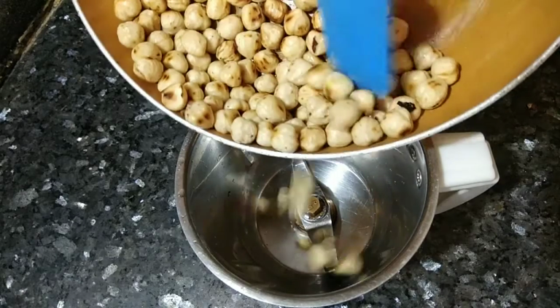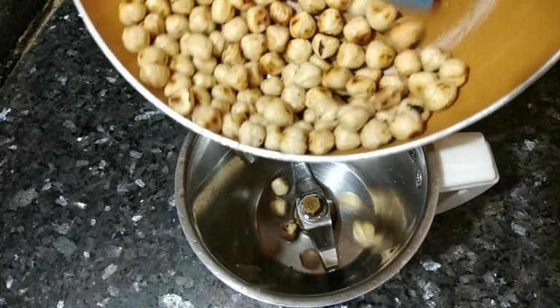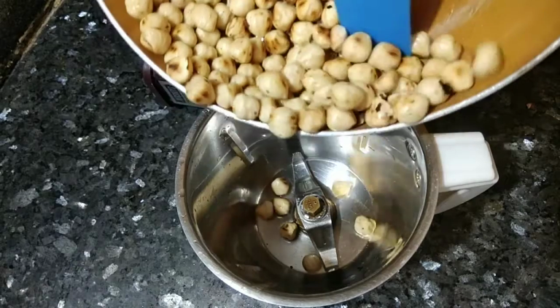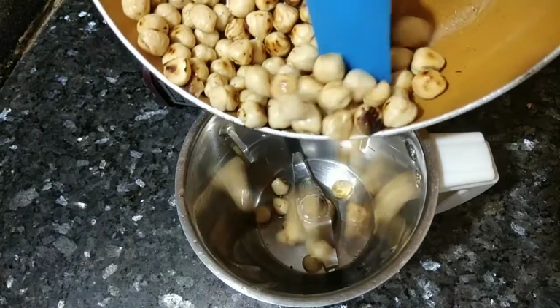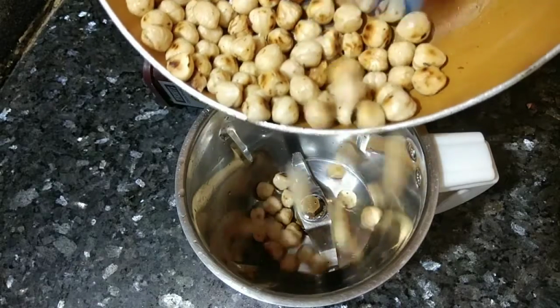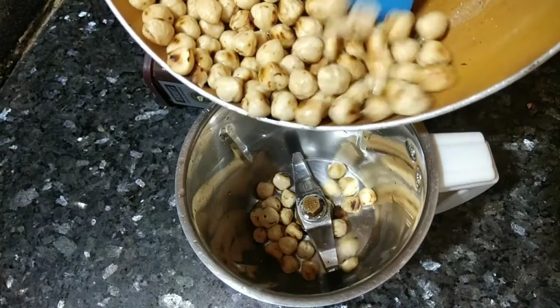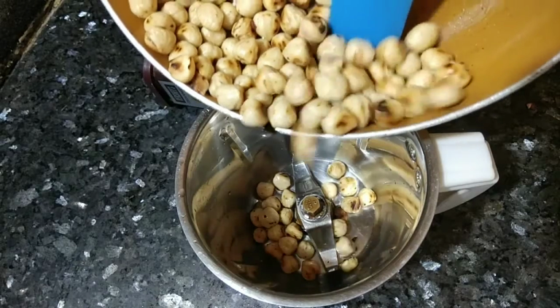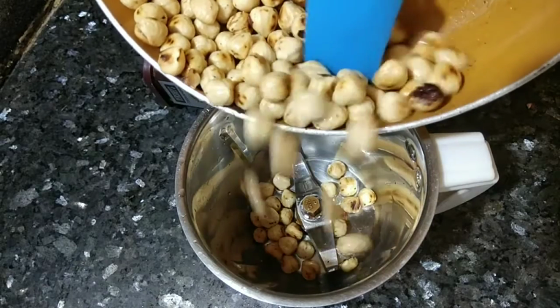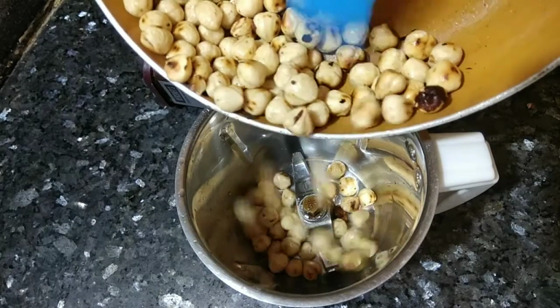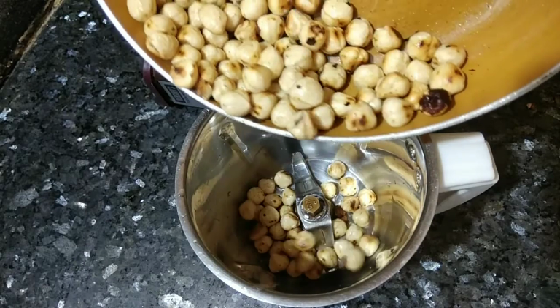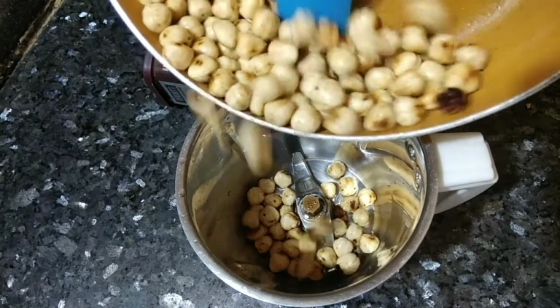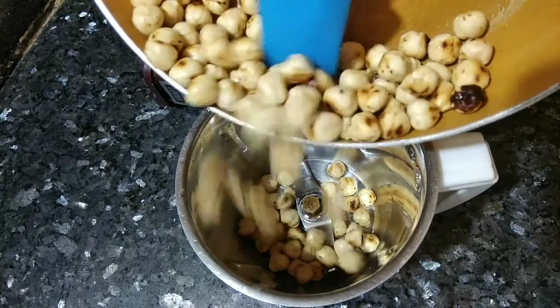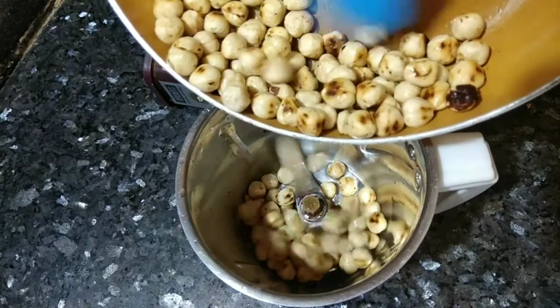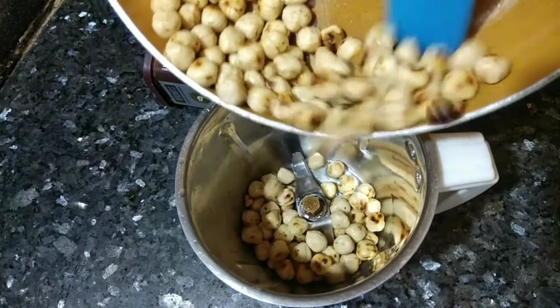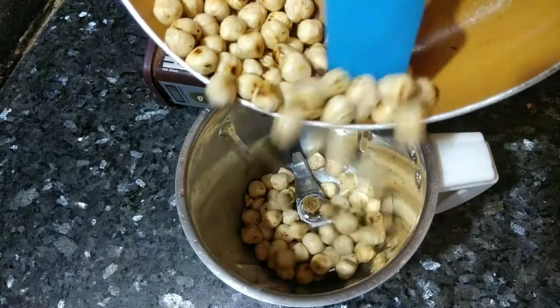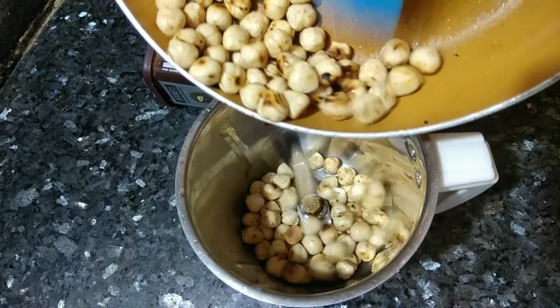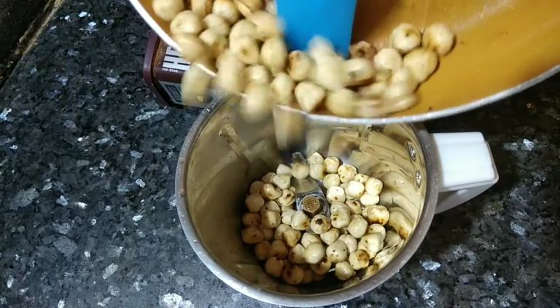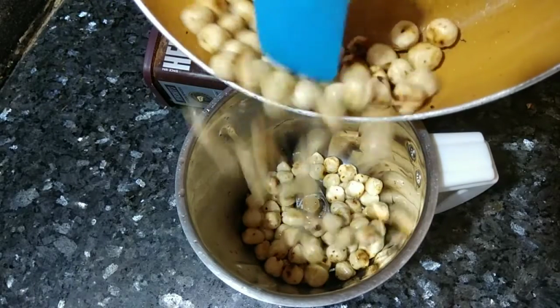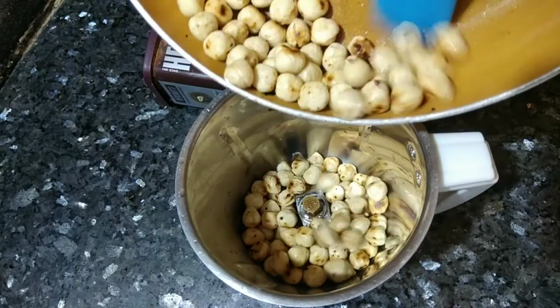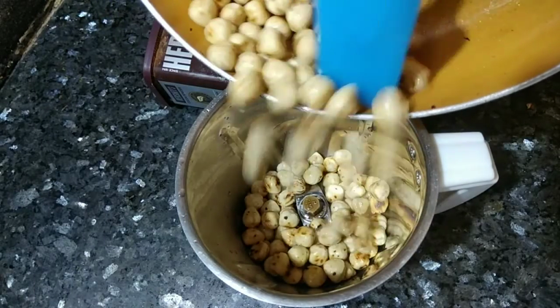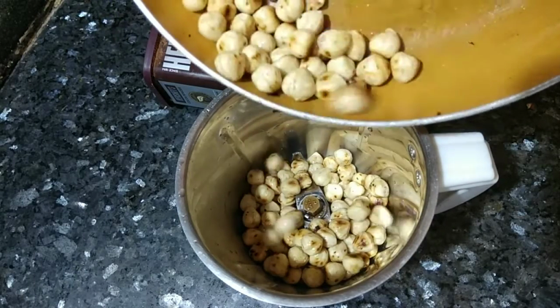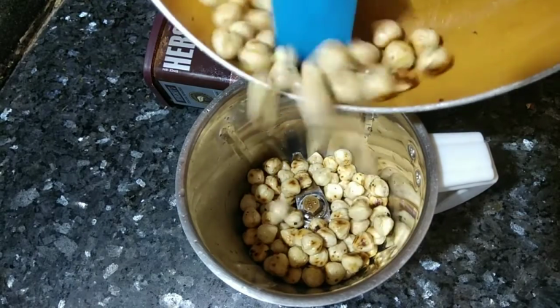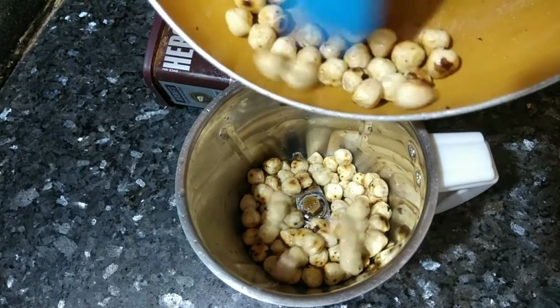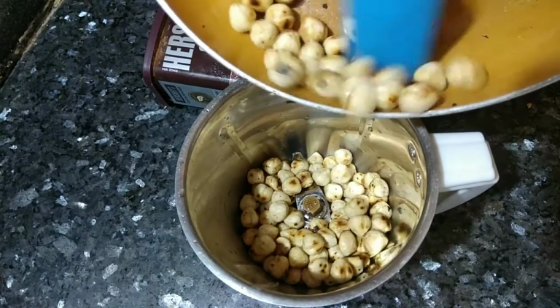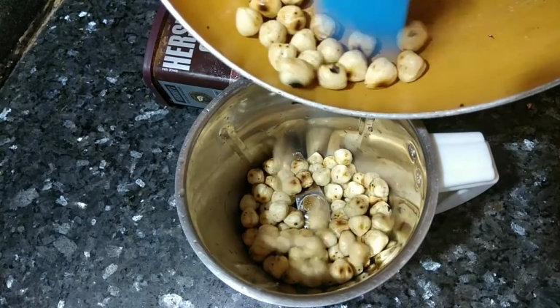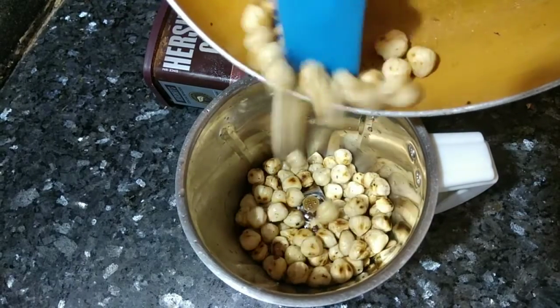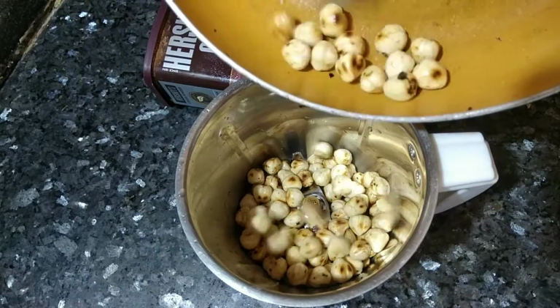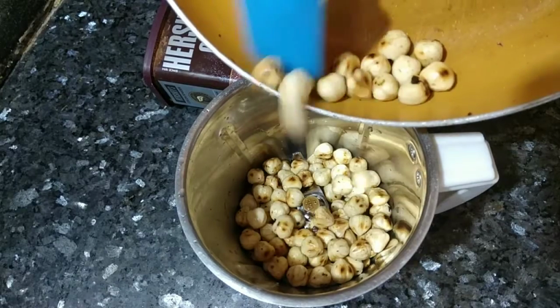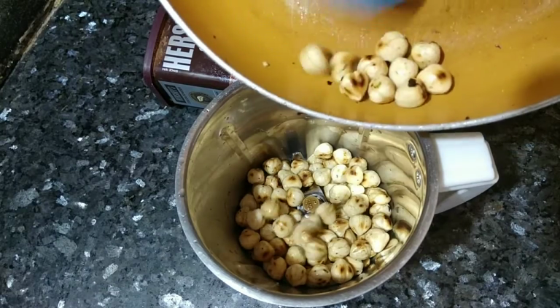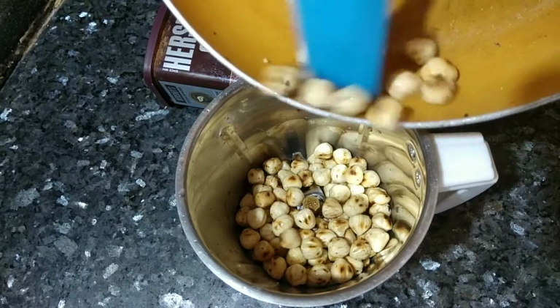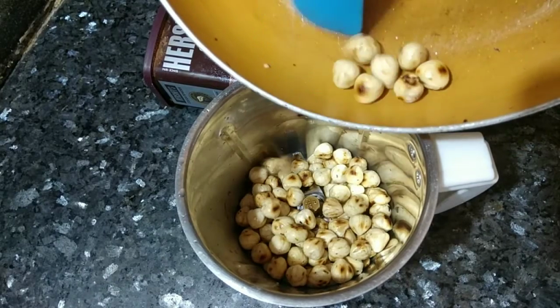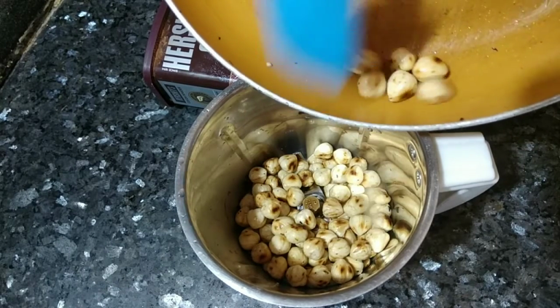Transfer them to a mixy jar and grind it into fine powder.